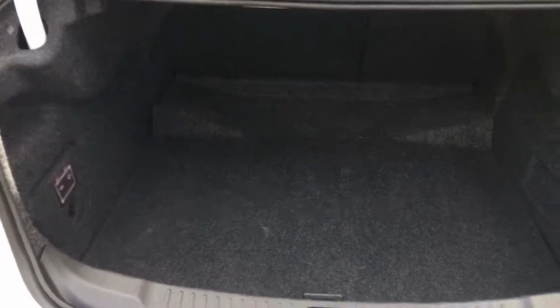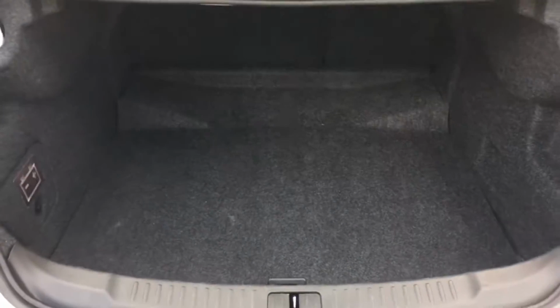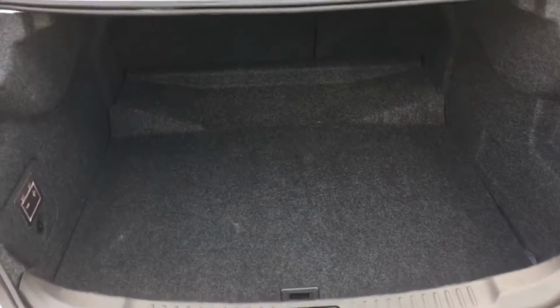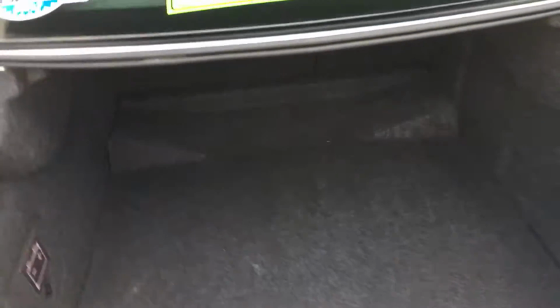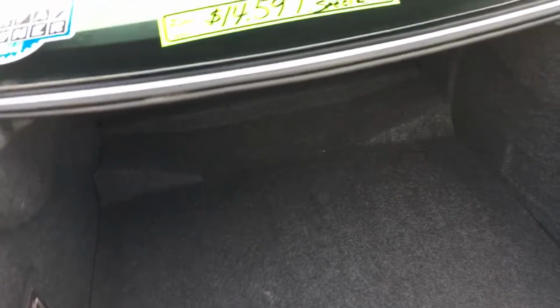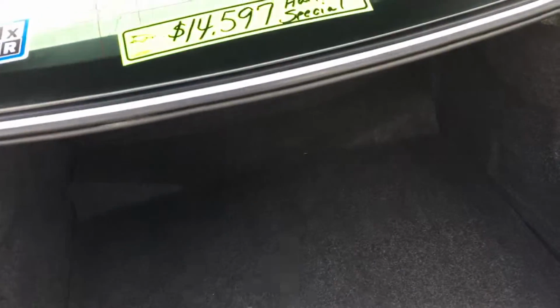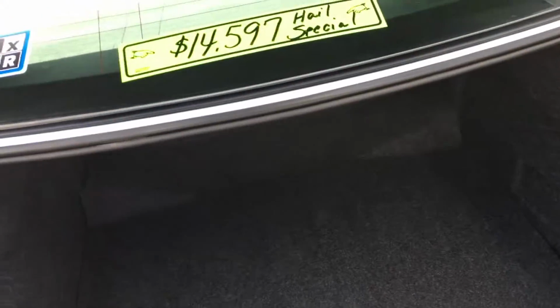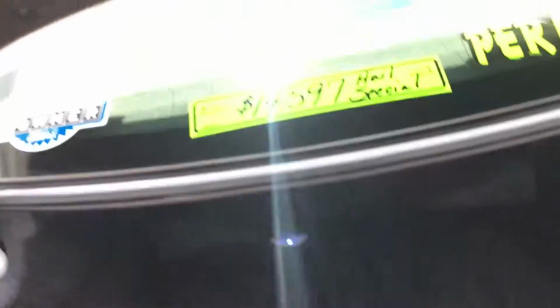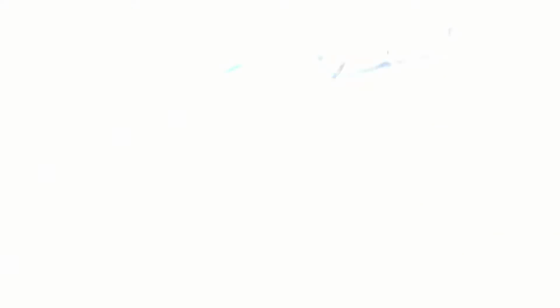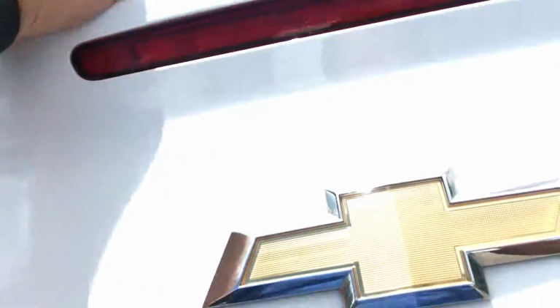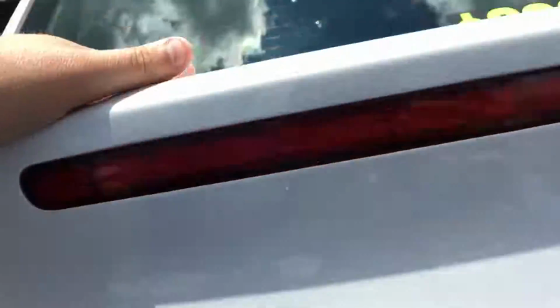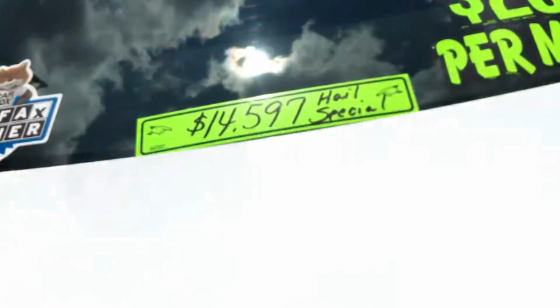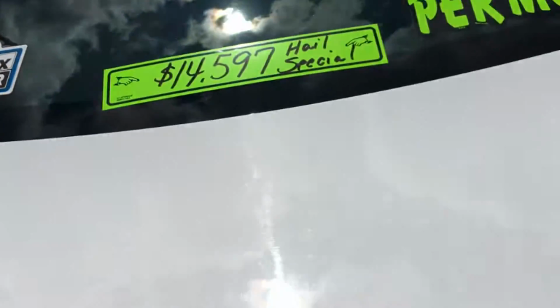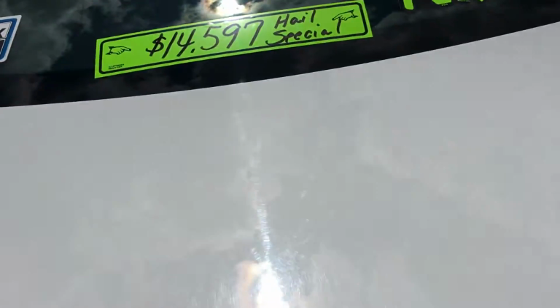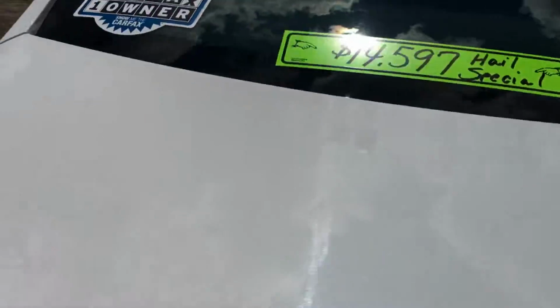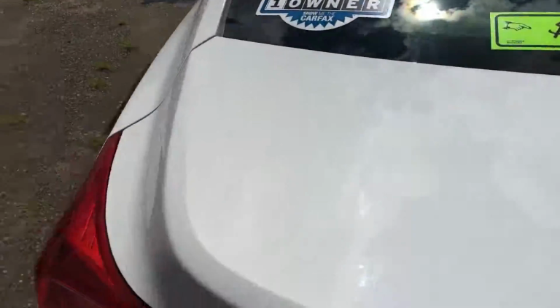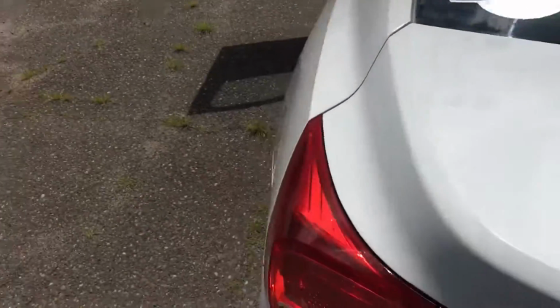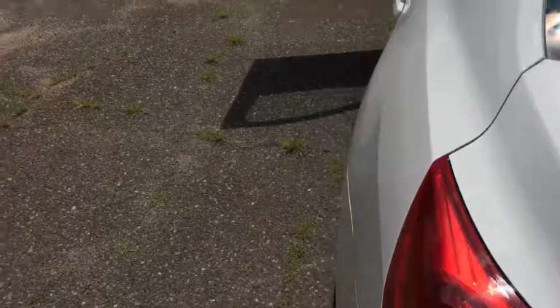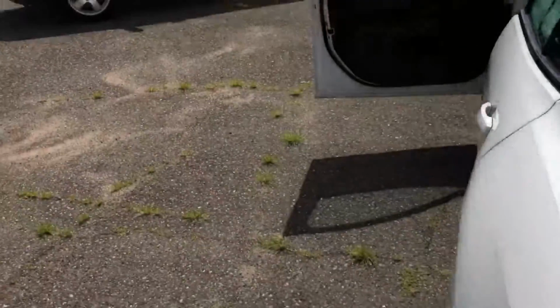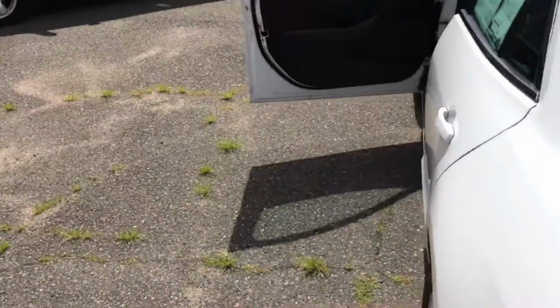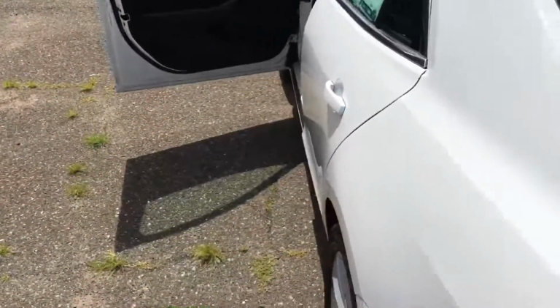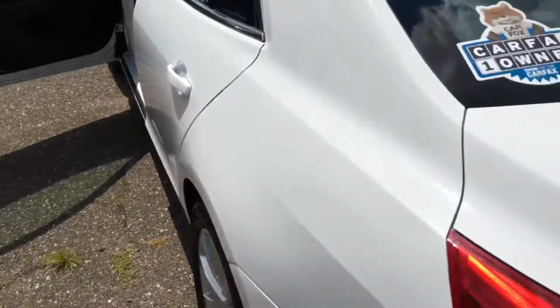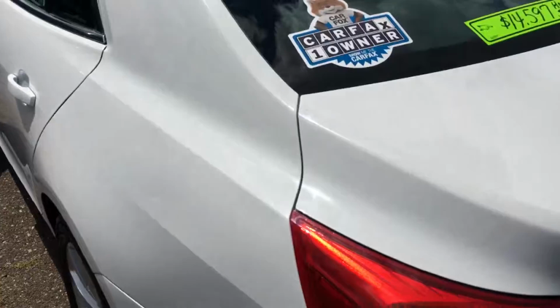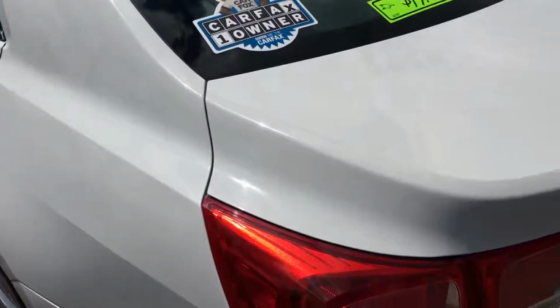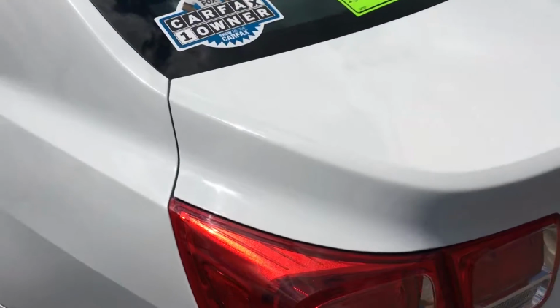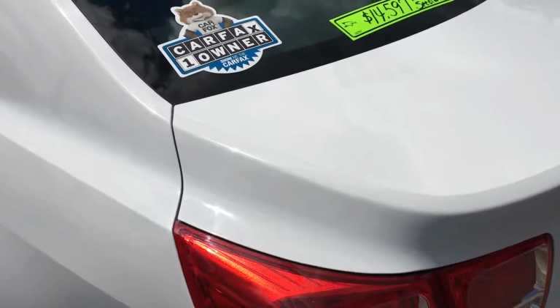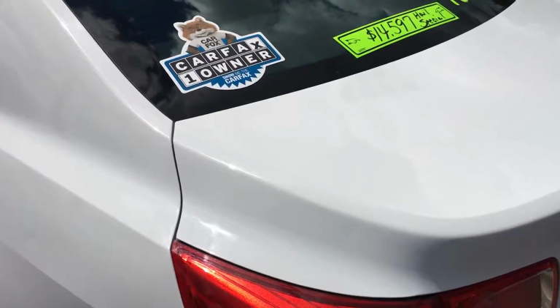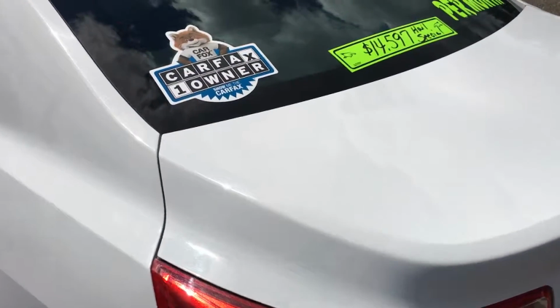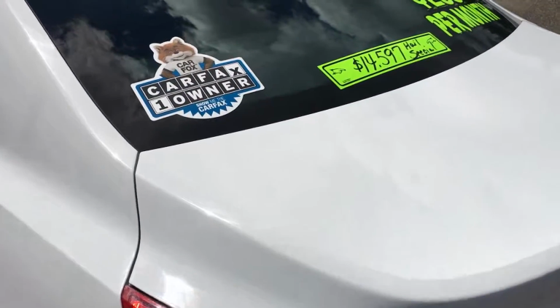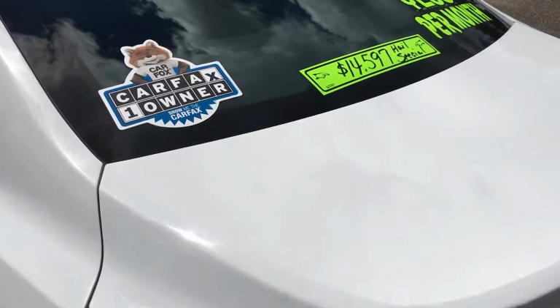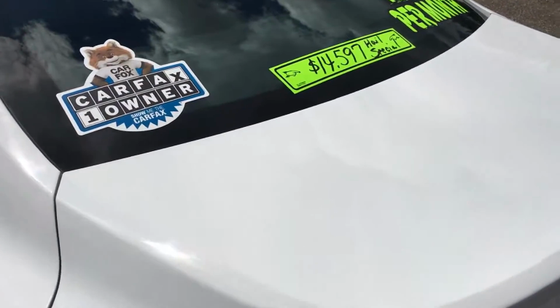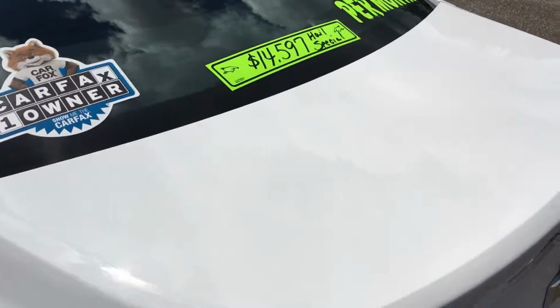It does have the auto stop feature — when you come to a stop, the engine will shut off, and then as soon as you let go of the brake, it starts back on seamlessly. It saves you some fuel economy in stop and go traffic.